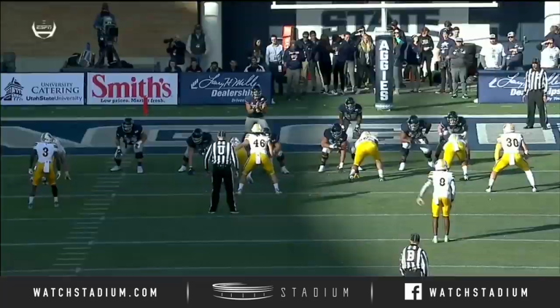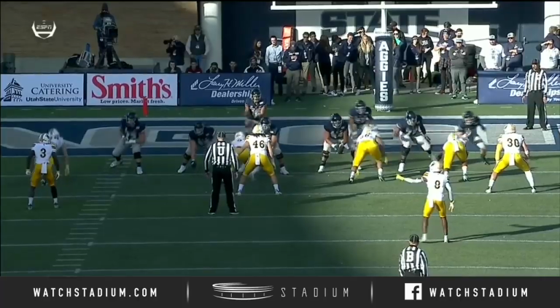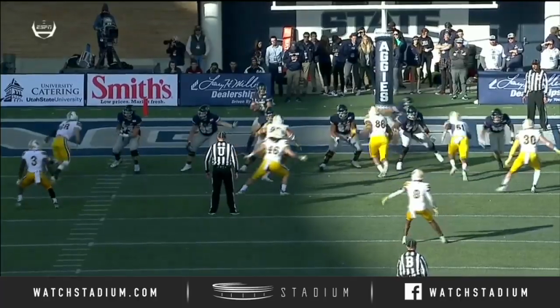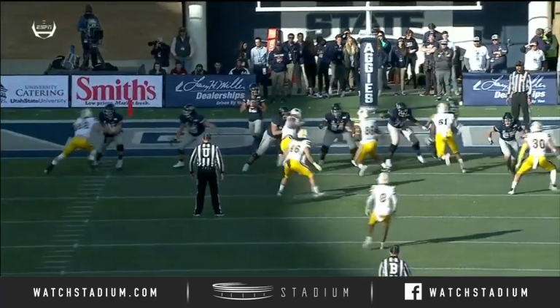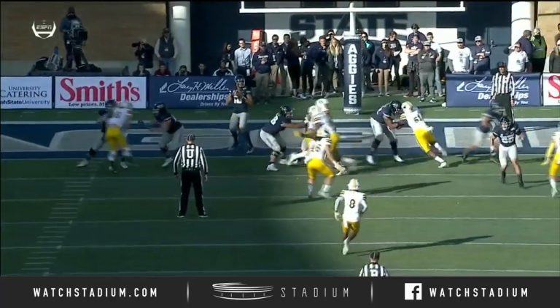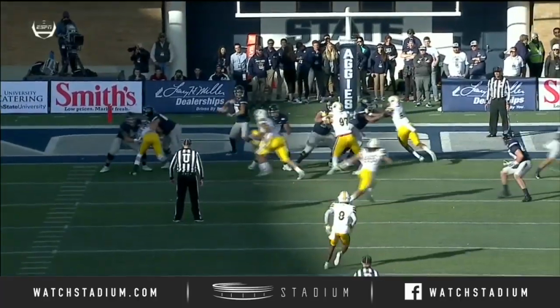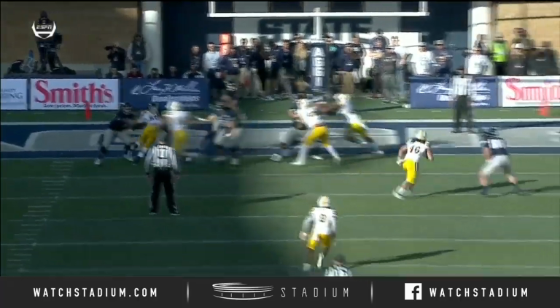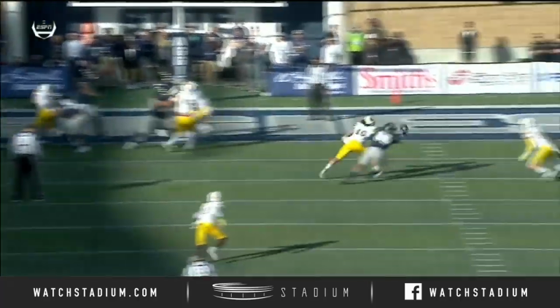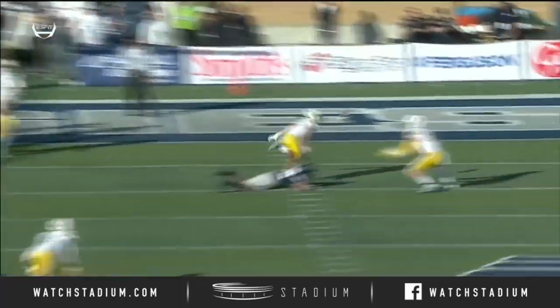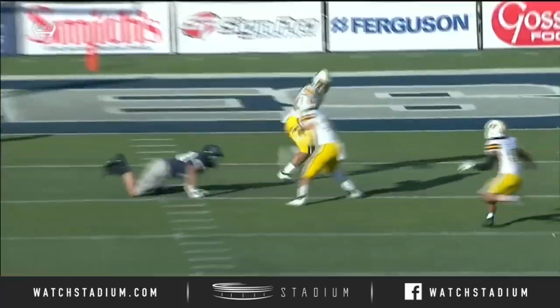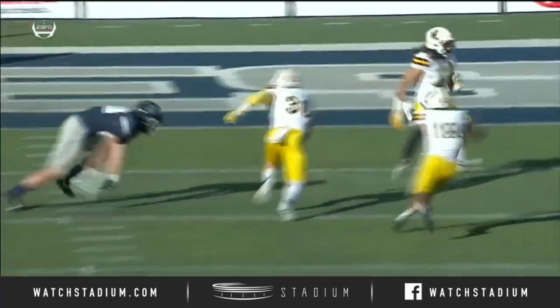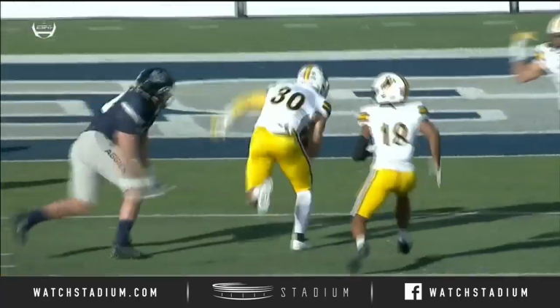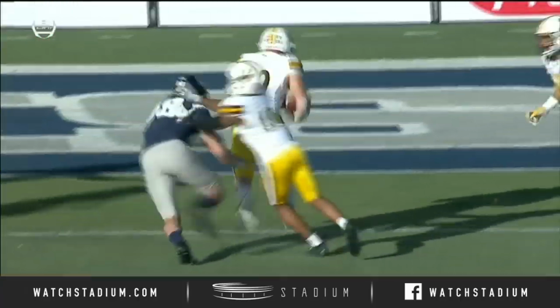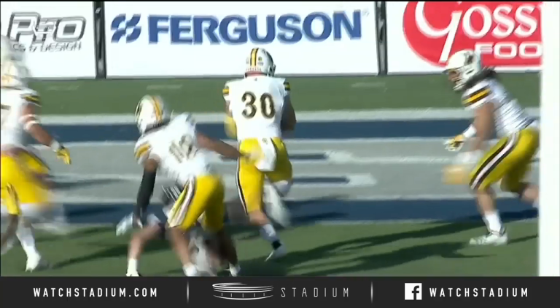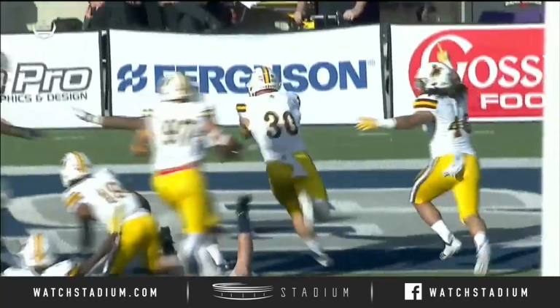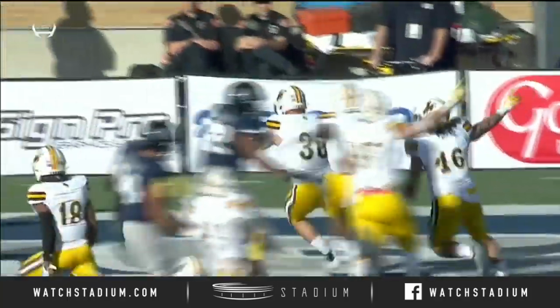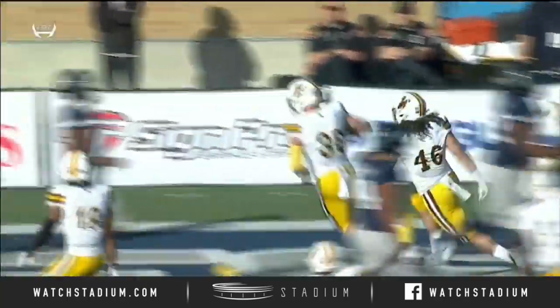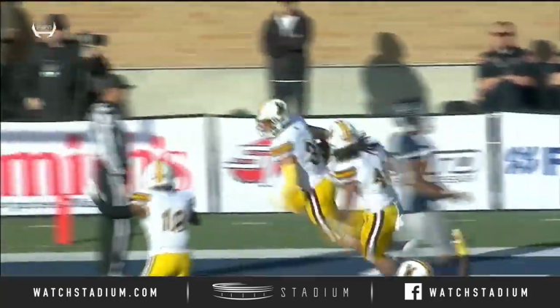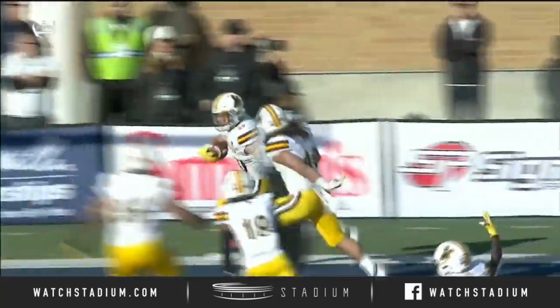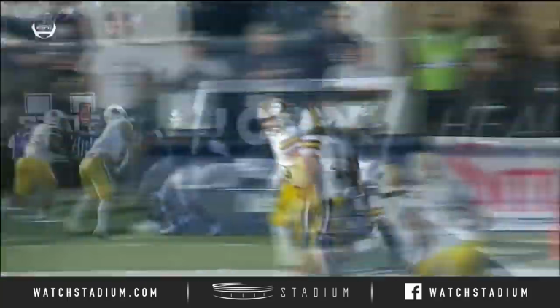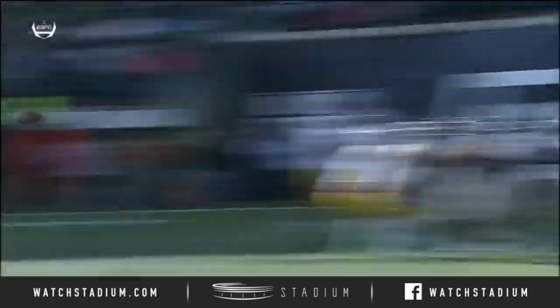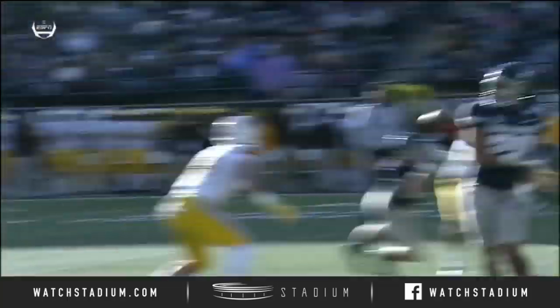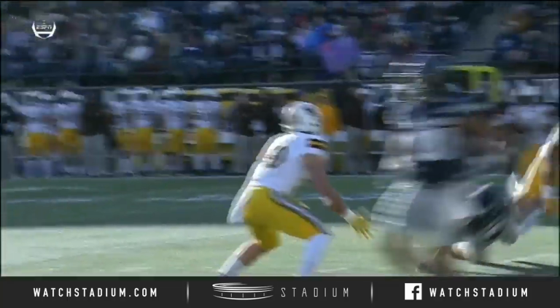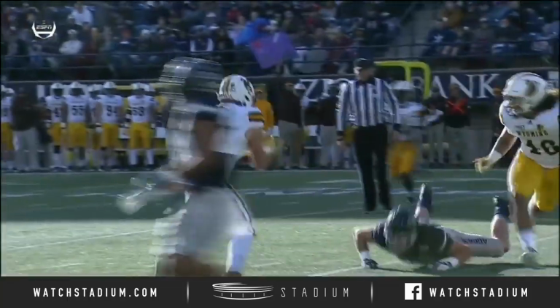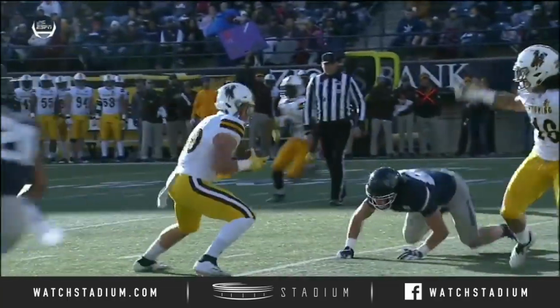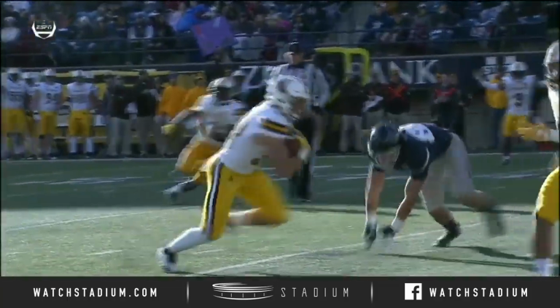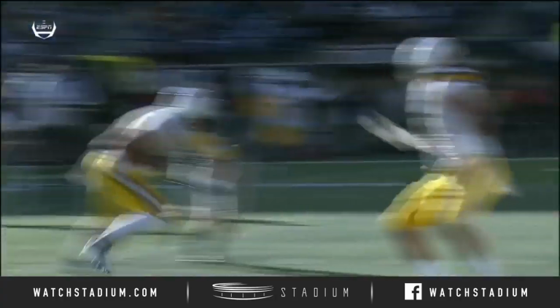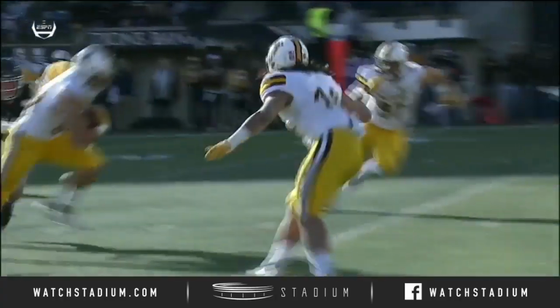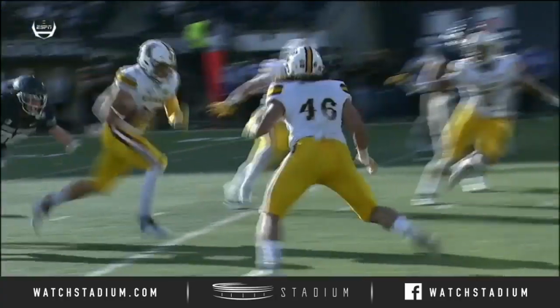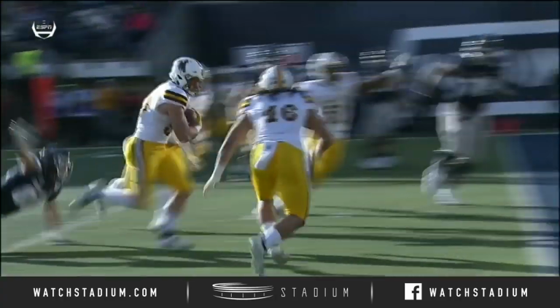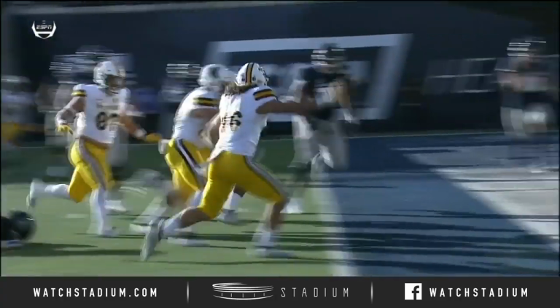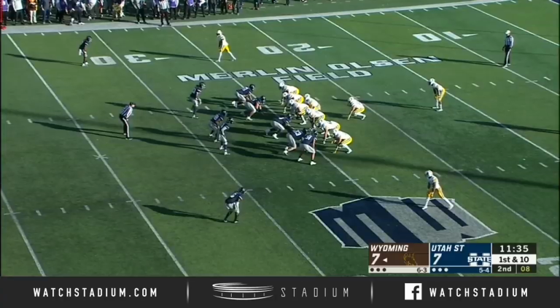Everyone's in their zone, and Jordan Love is just staring it down. Ball deflected — Logan Wilson, one of the best linebackers in all the Mountain West, and the ball falls right in his hands.